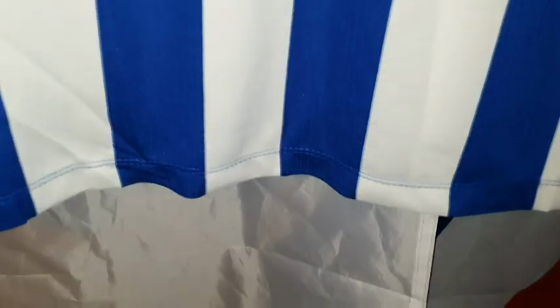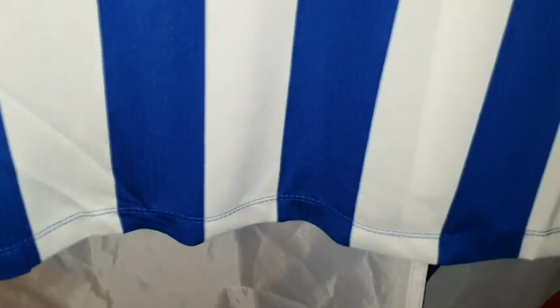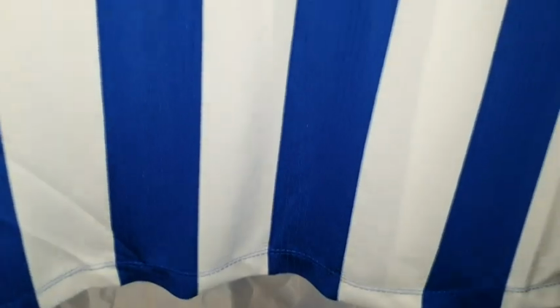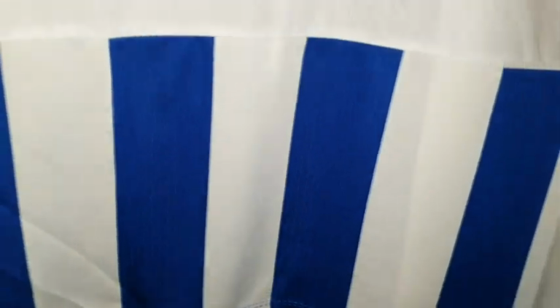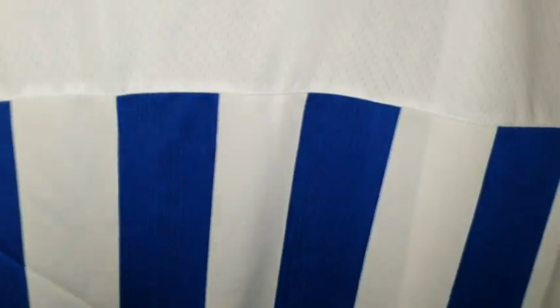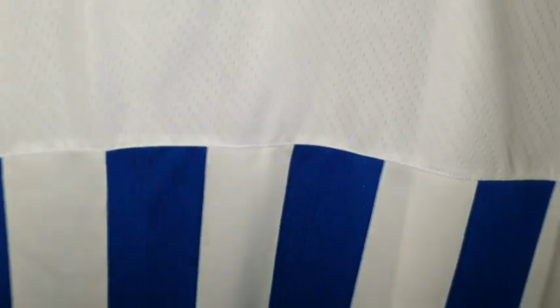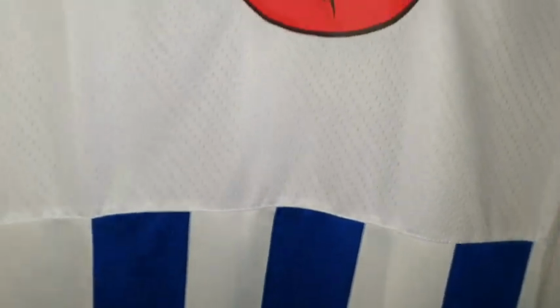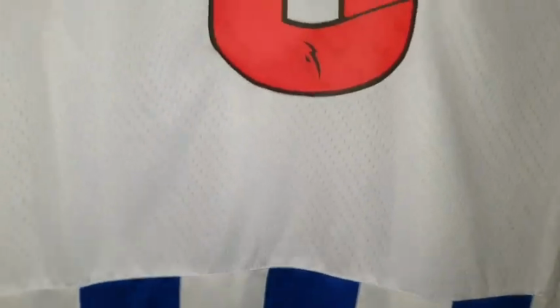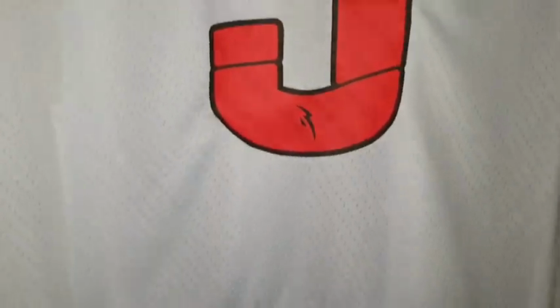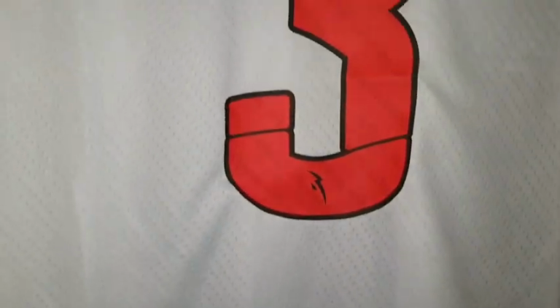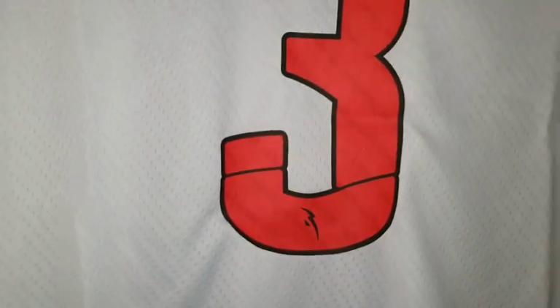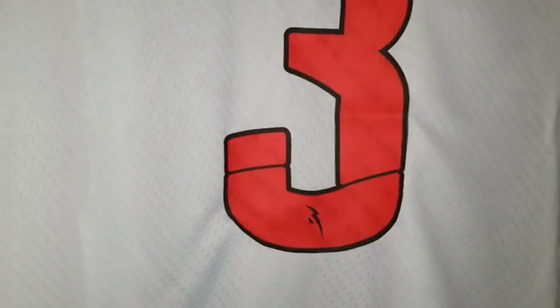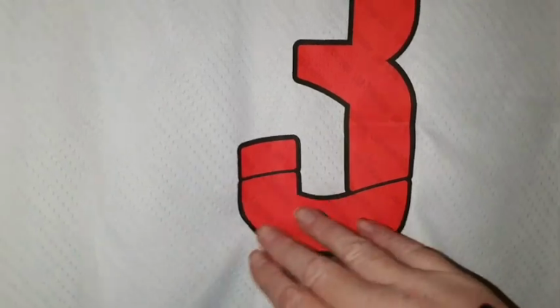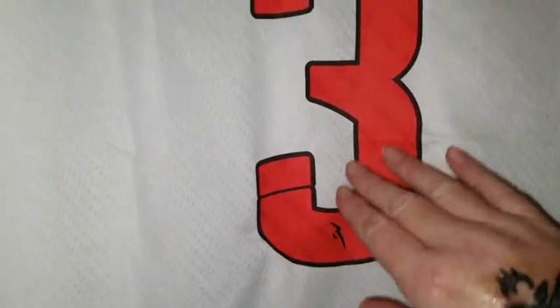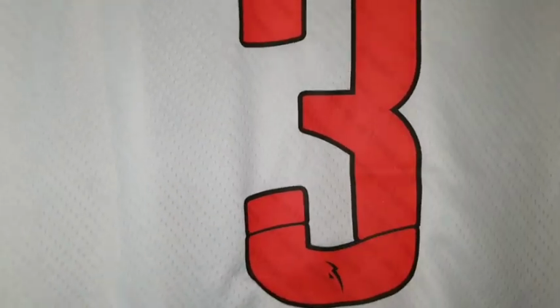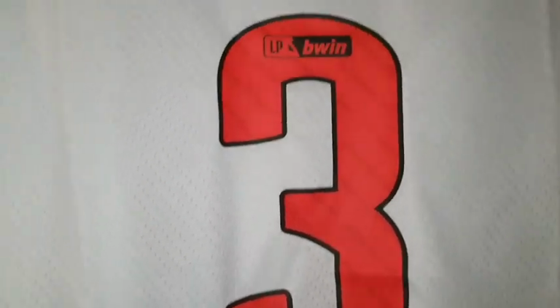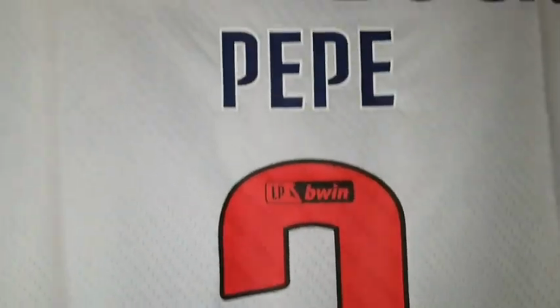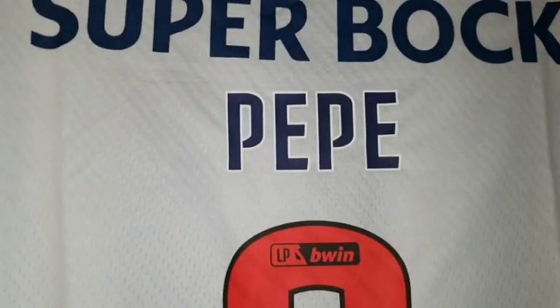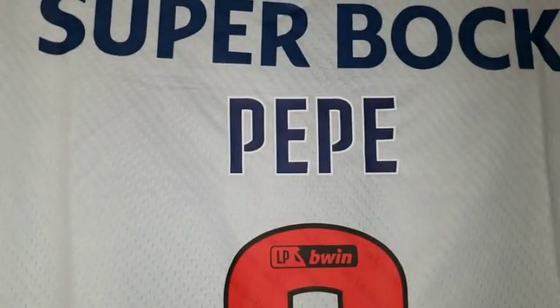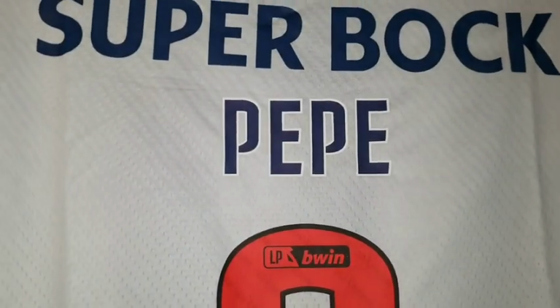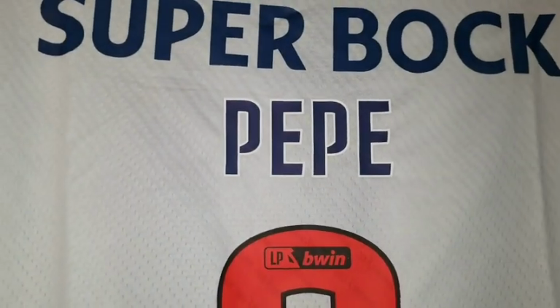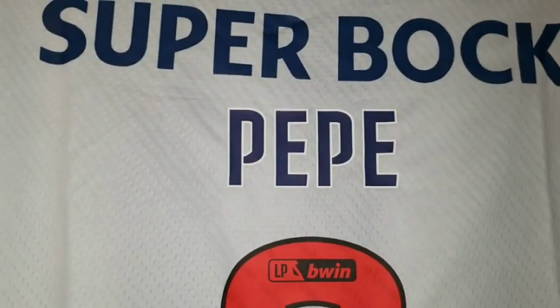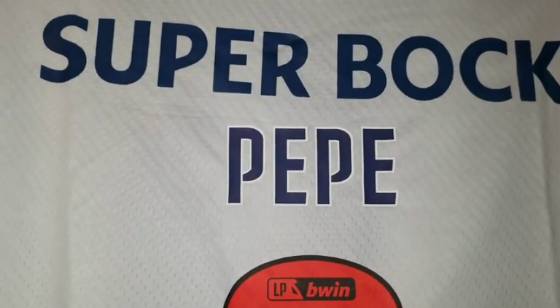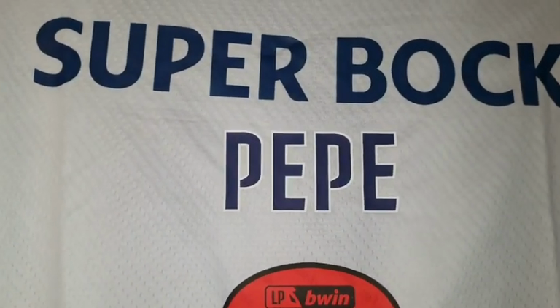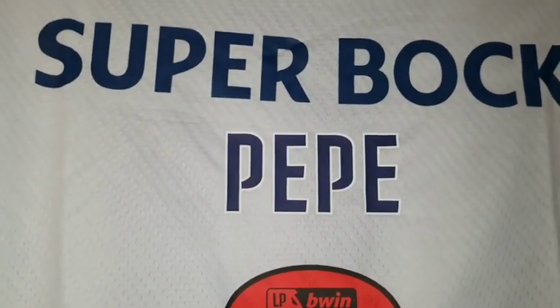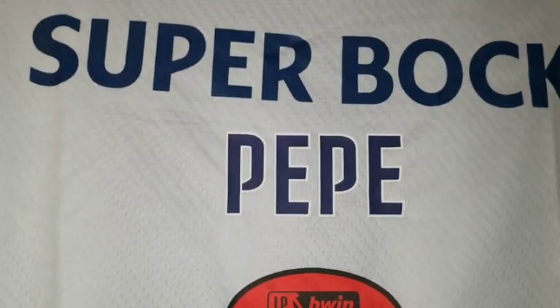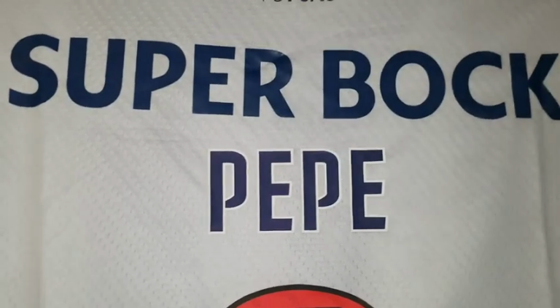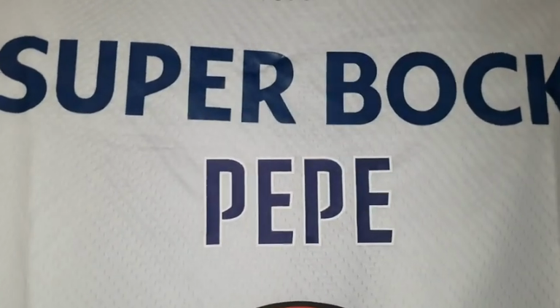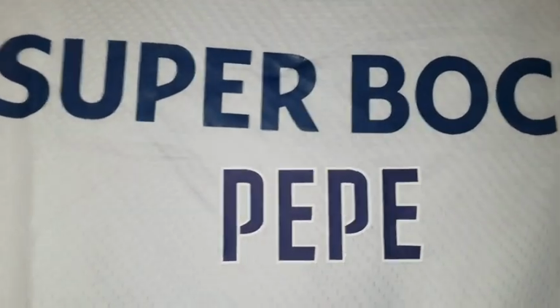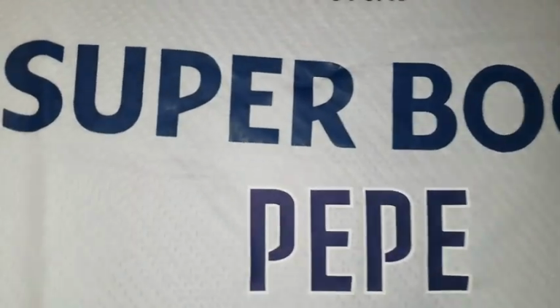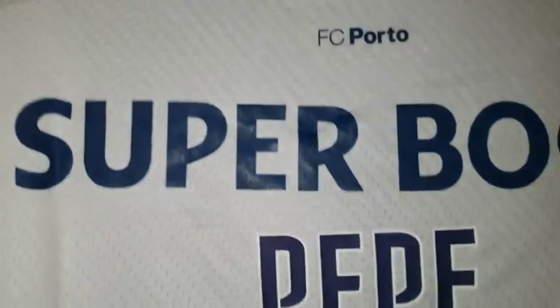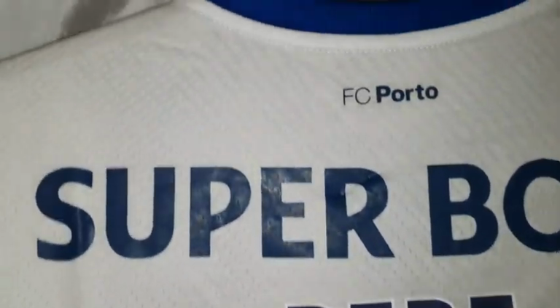I can't remember getting this number on, but I must have done — number three. That's Pepe, and he's the famous Portuguese player behind Cristiano Ronaldo.